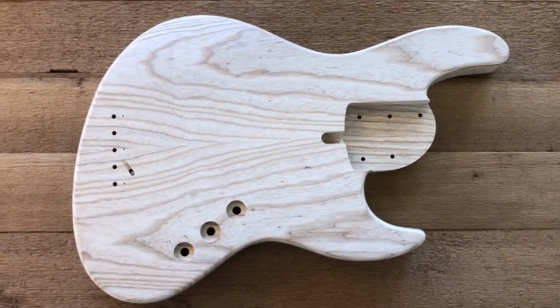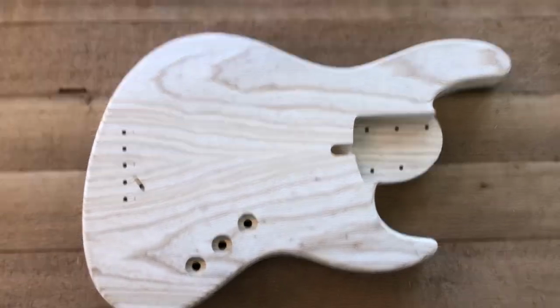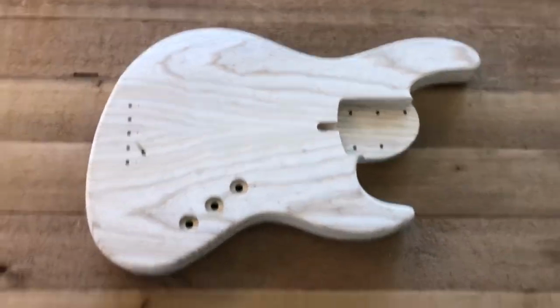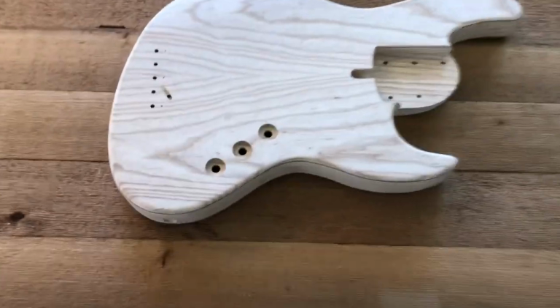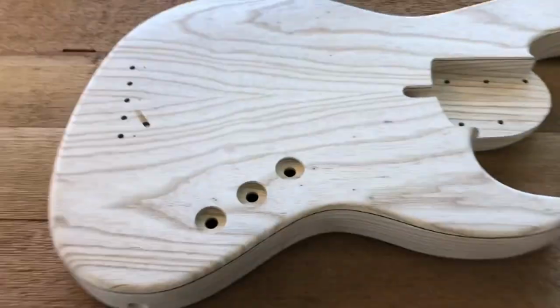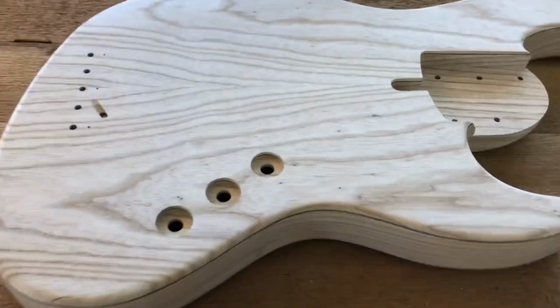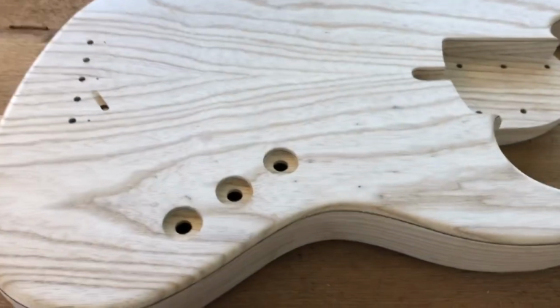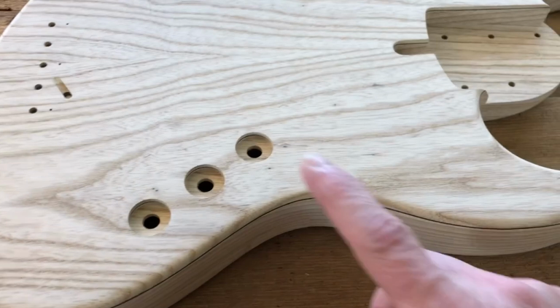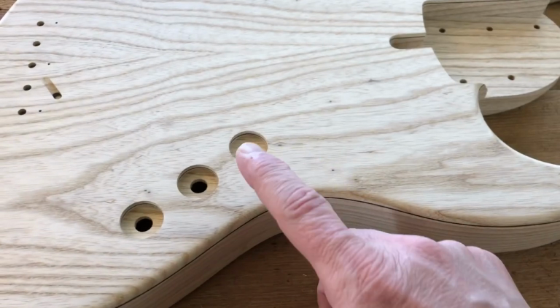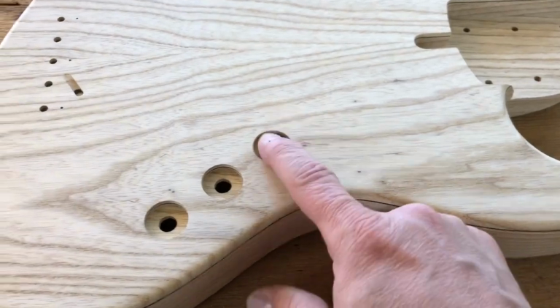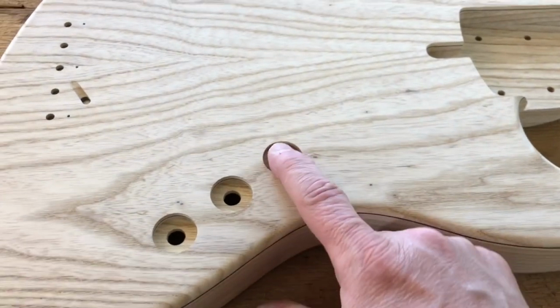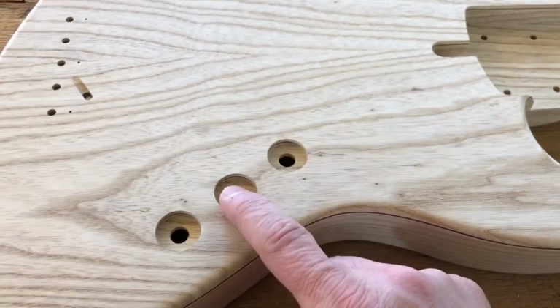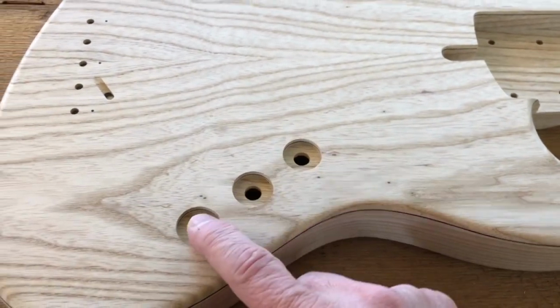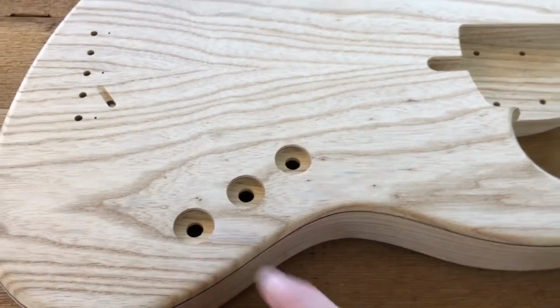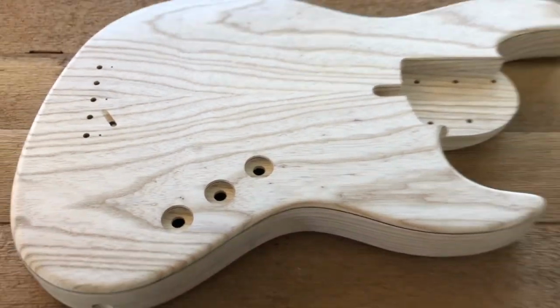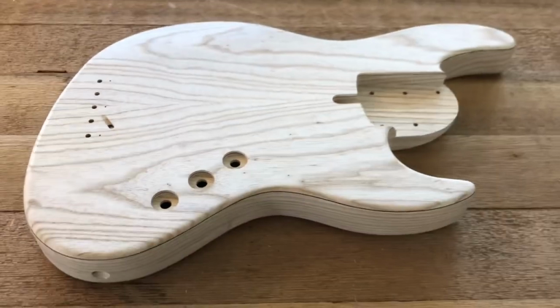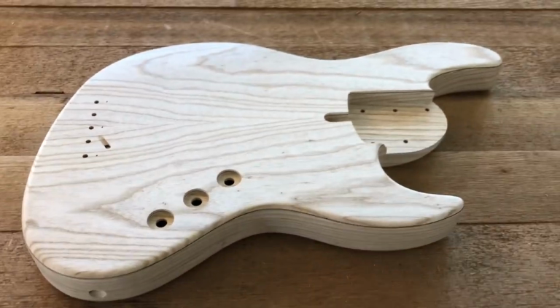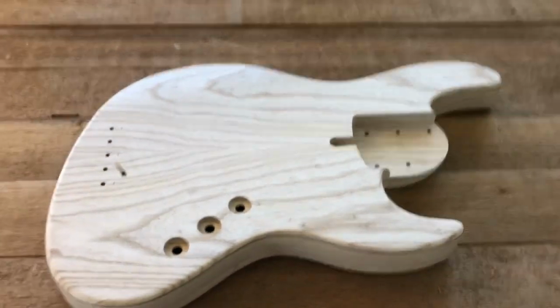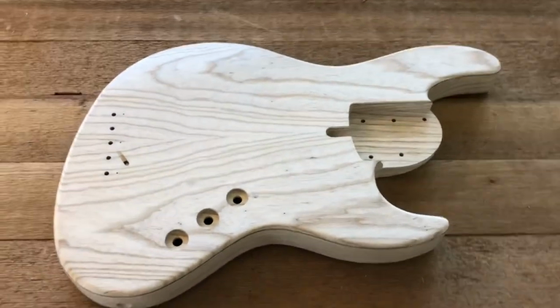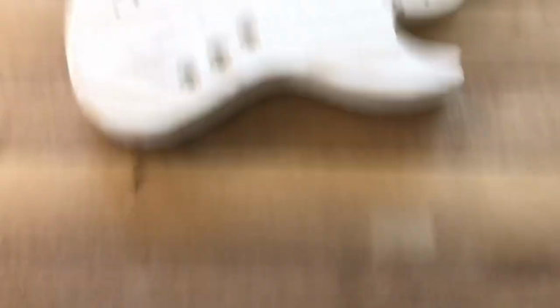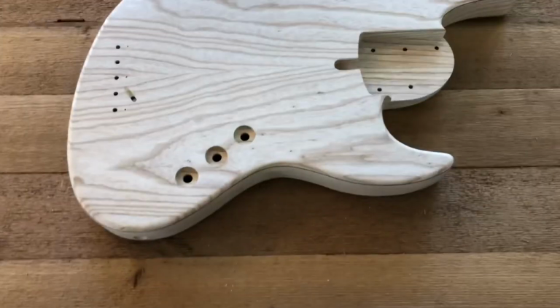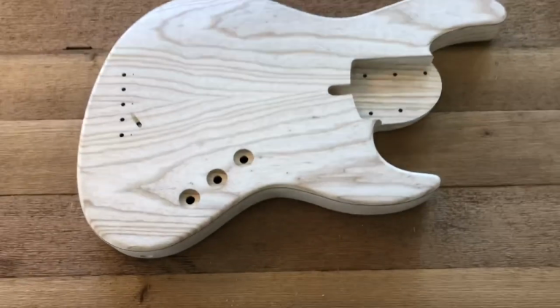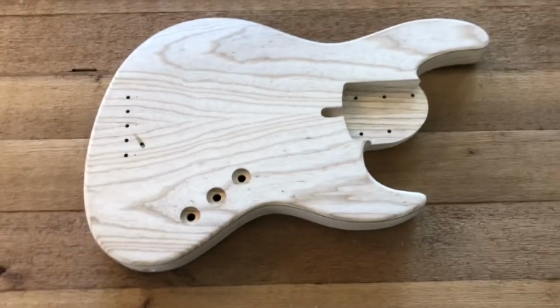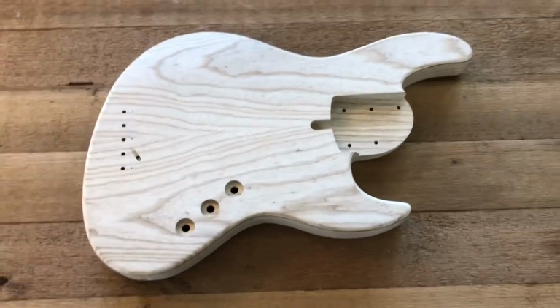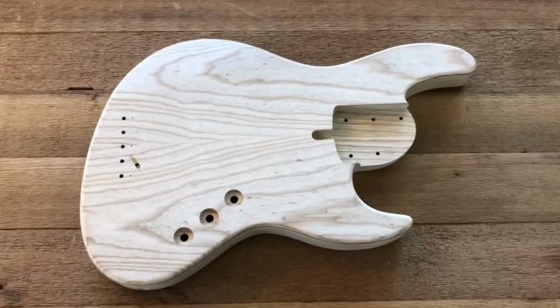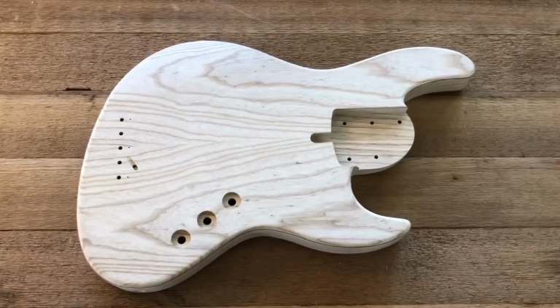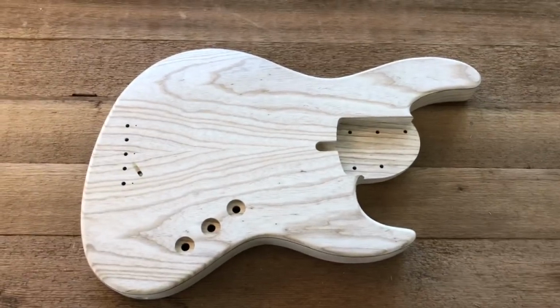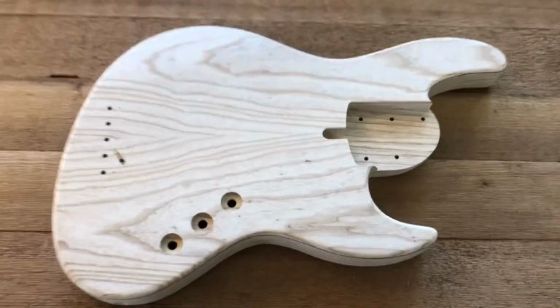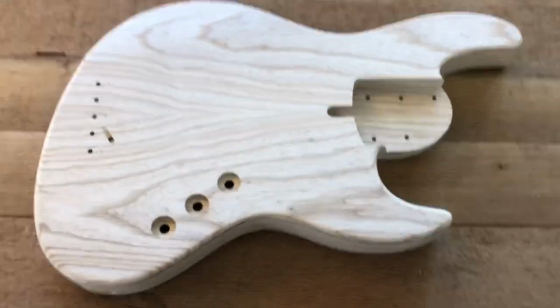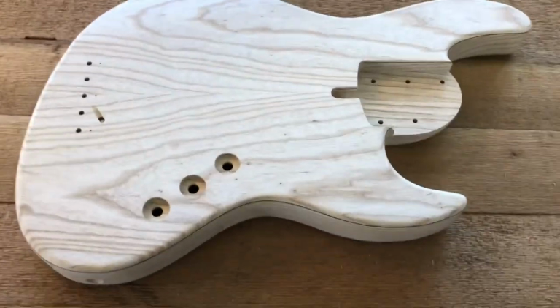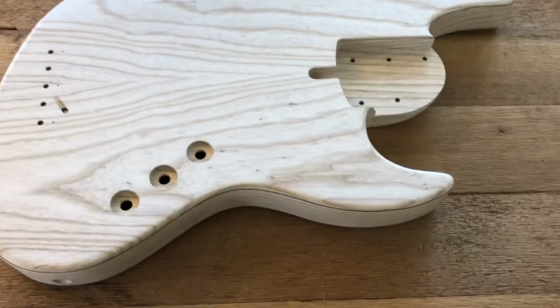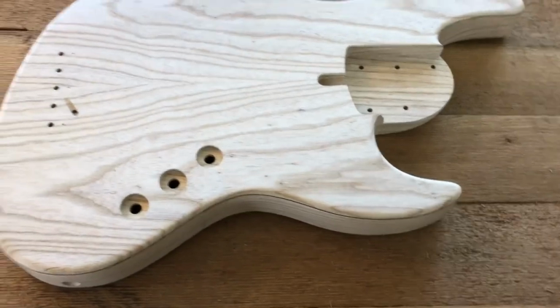The first thing you're gonna see is the electronics holes — there's only three of them, and that's so we can go with a passive type of system with a modern base, but I also have it positioned